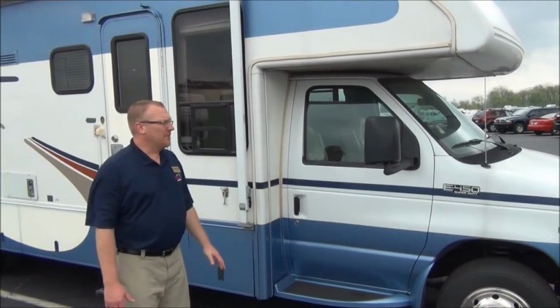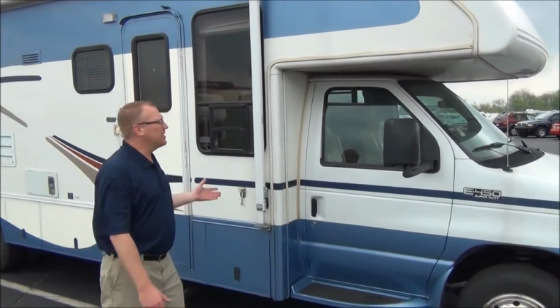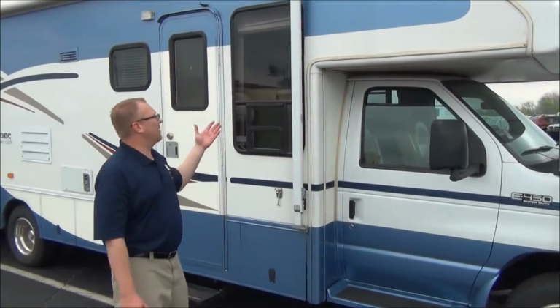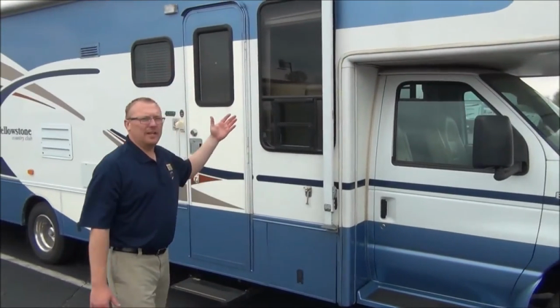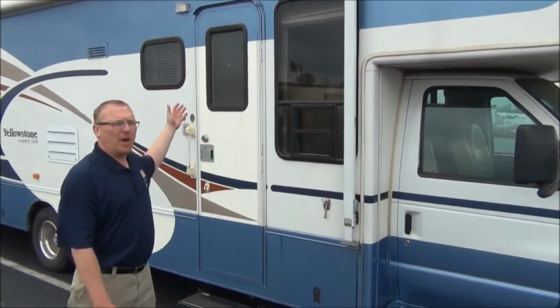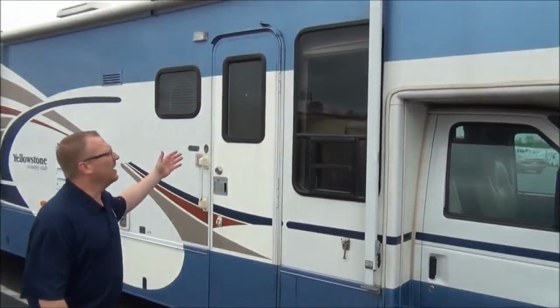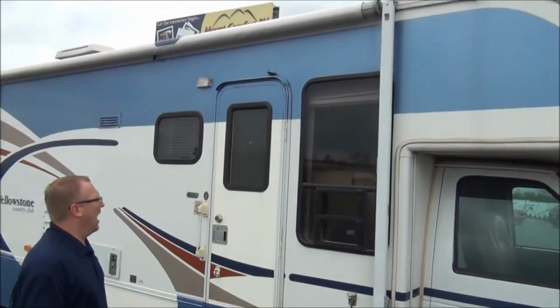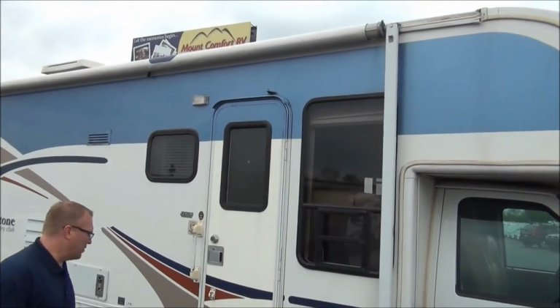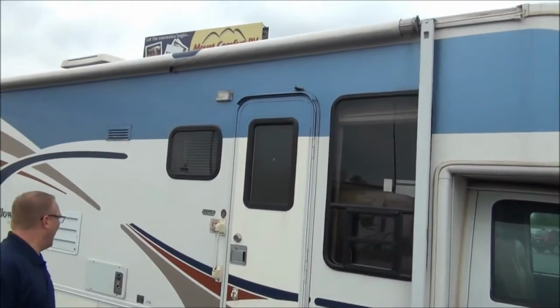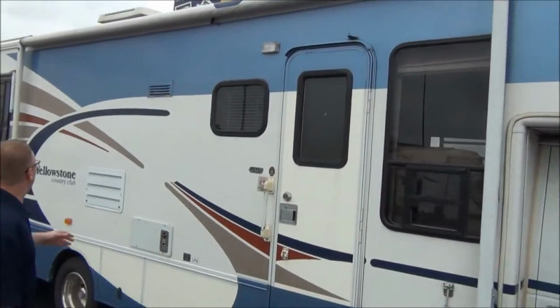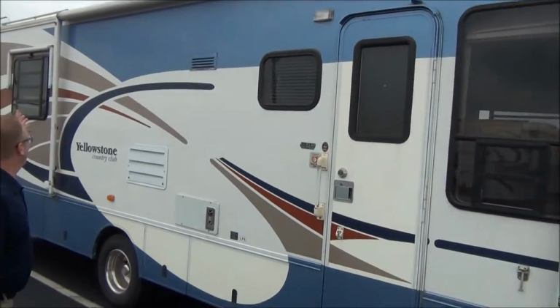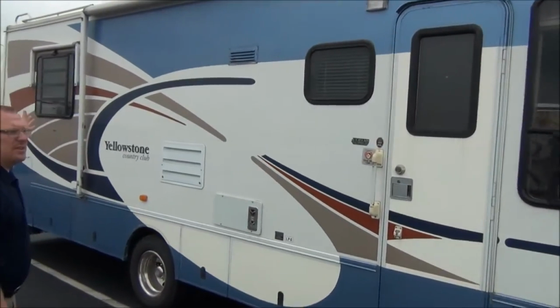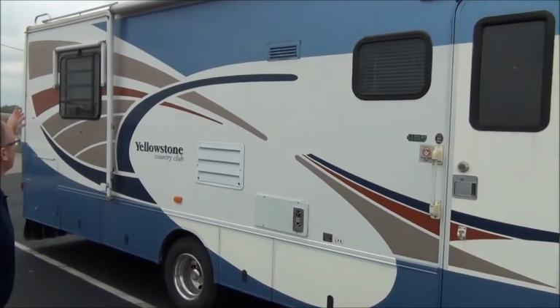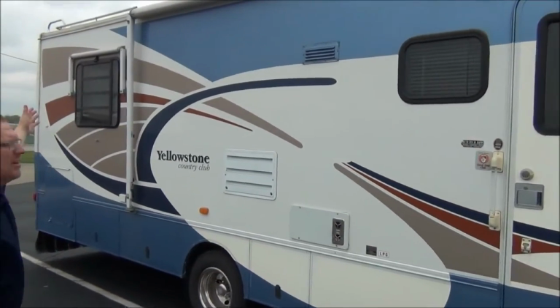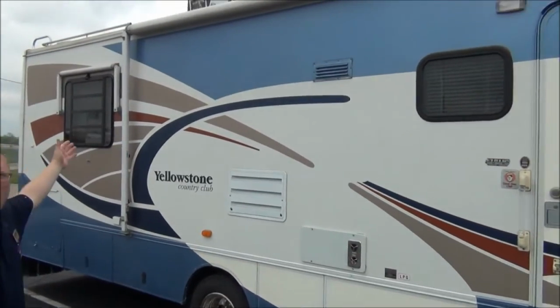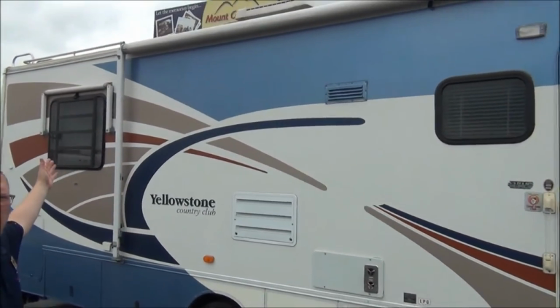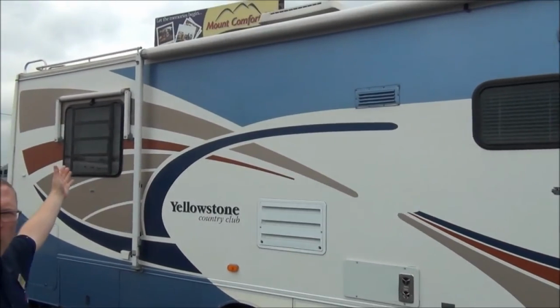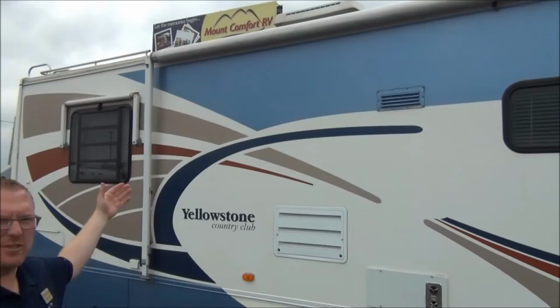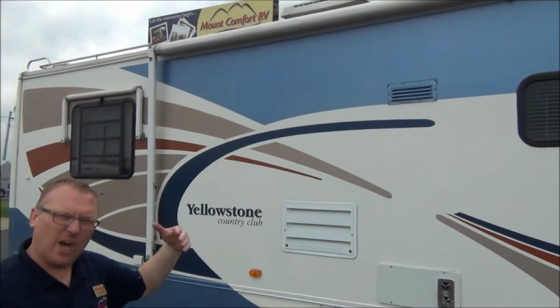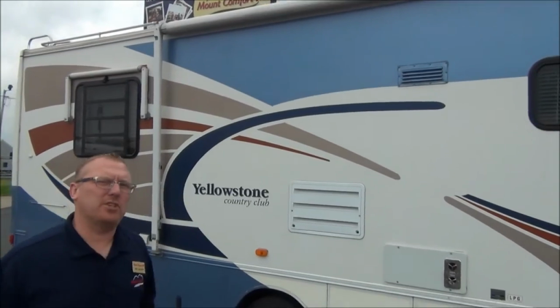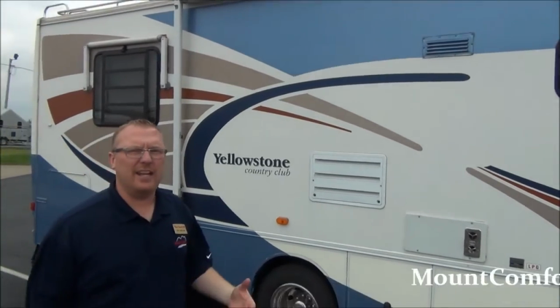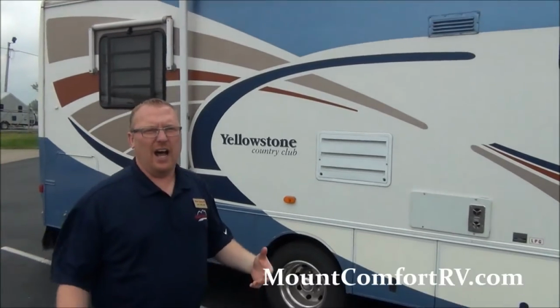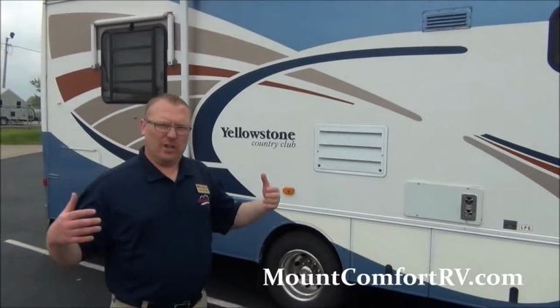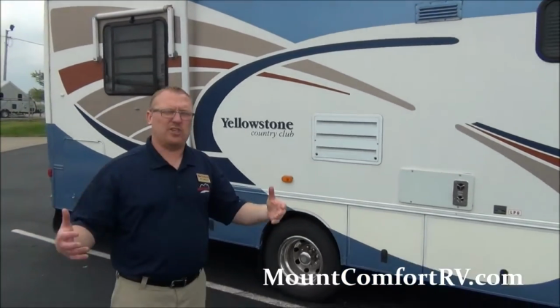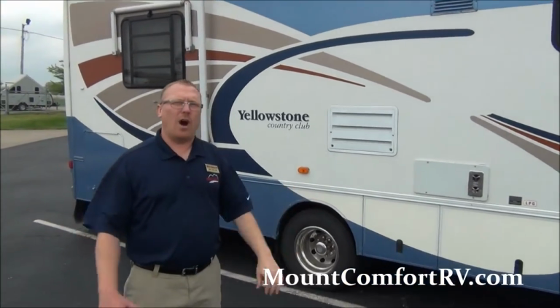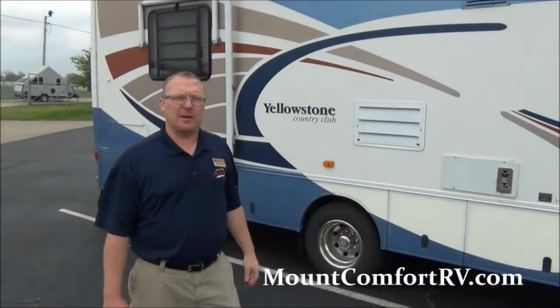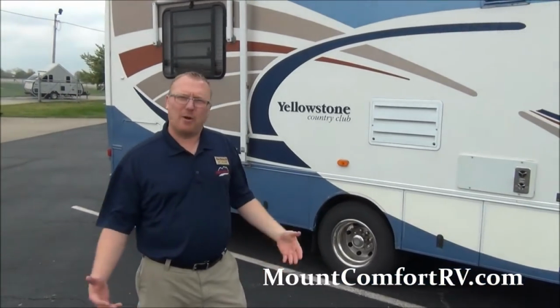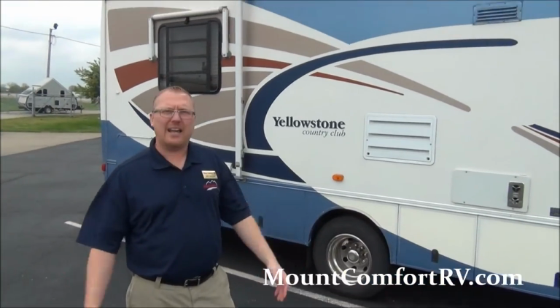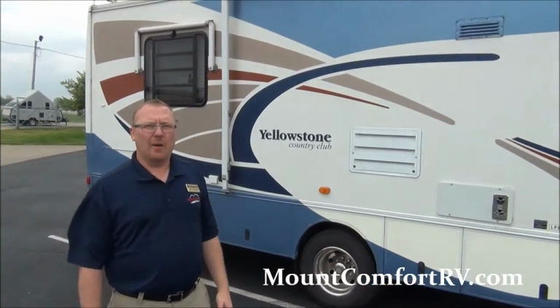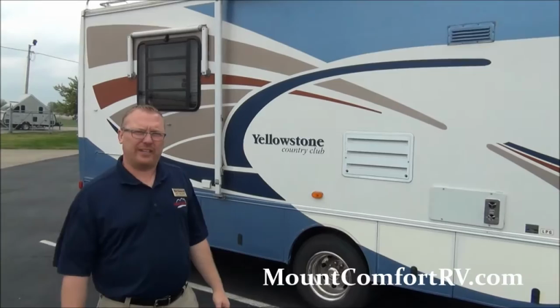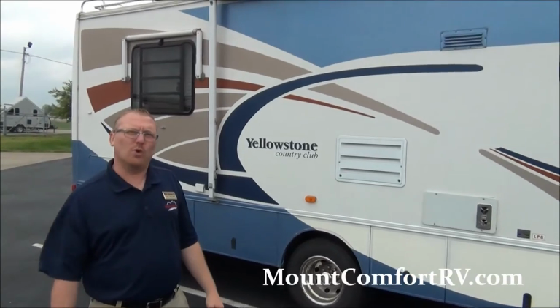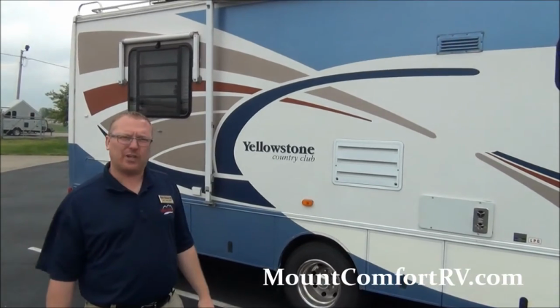On this side we've got a nice big awning as well as the windows. You'll notice there are awnings over all the windows. It helps keep the shade in the summertime while it's hot, and keeps it cool inside your coach.